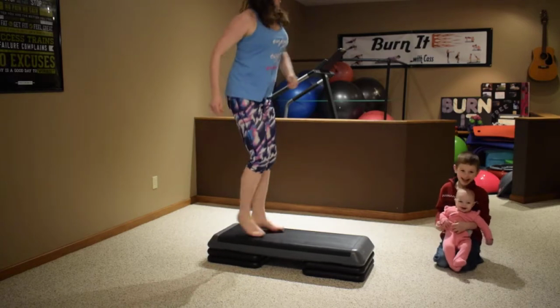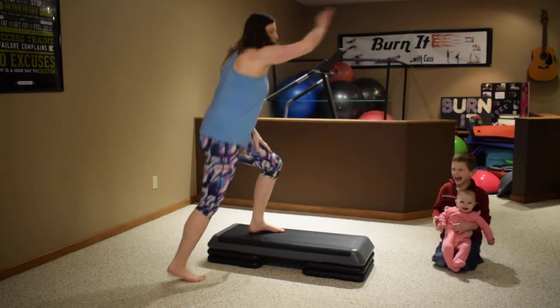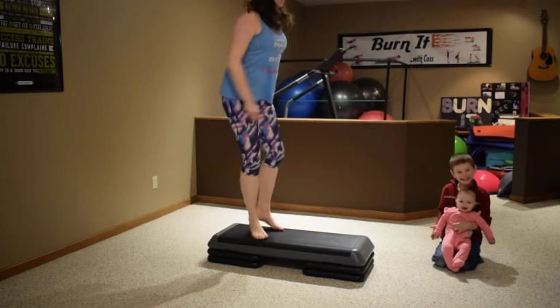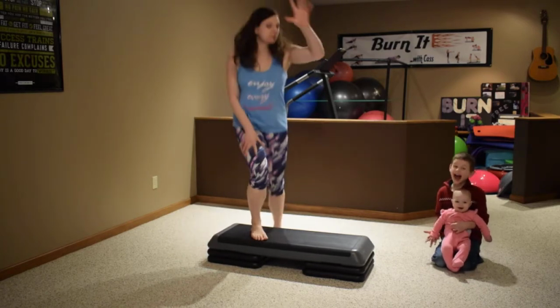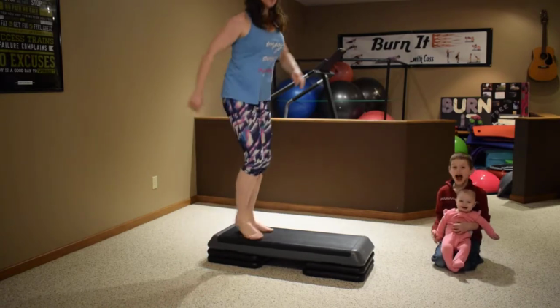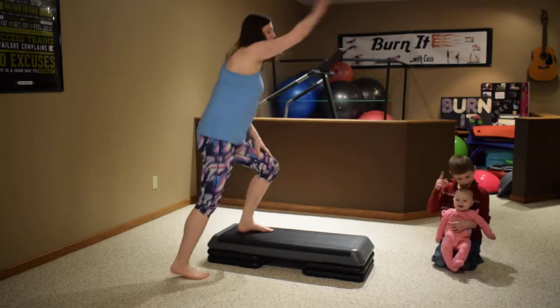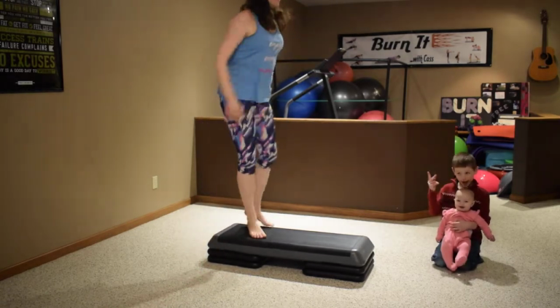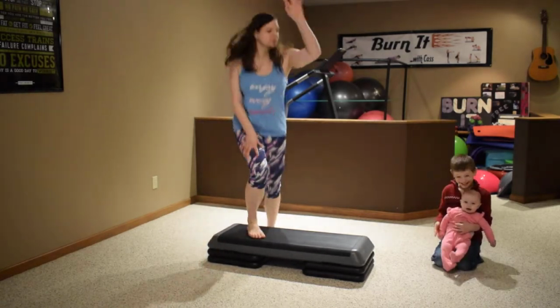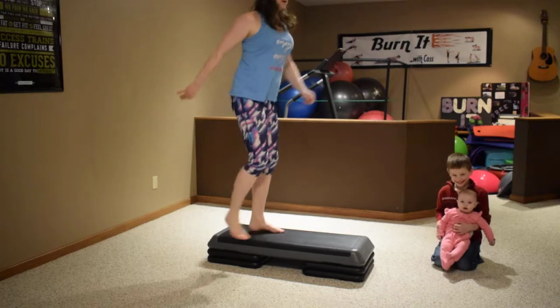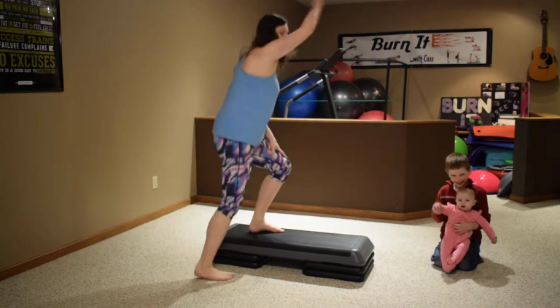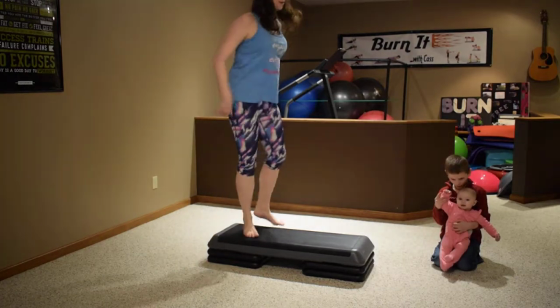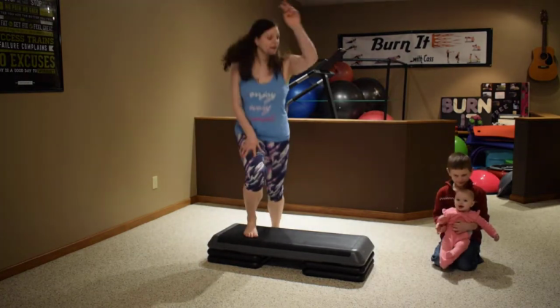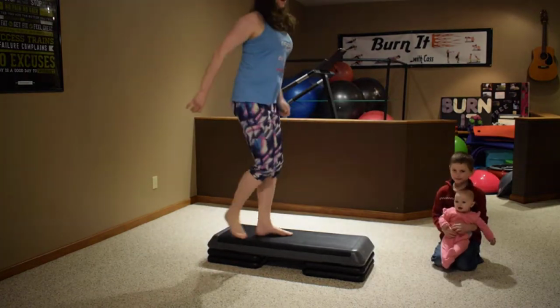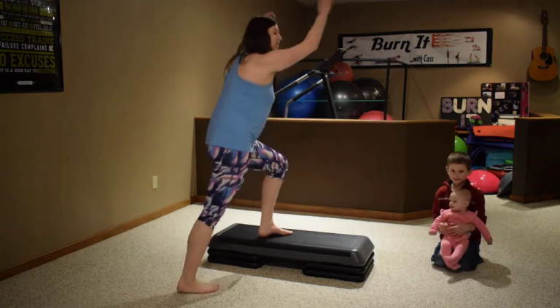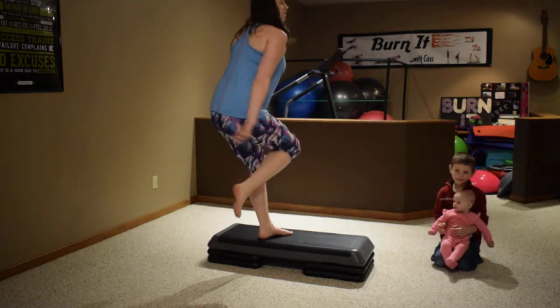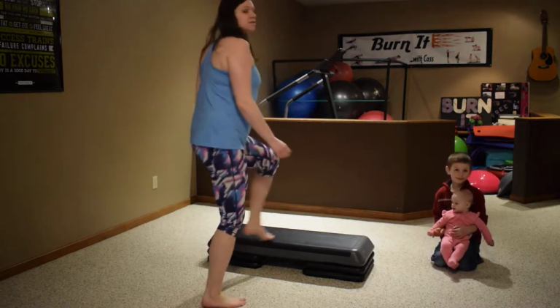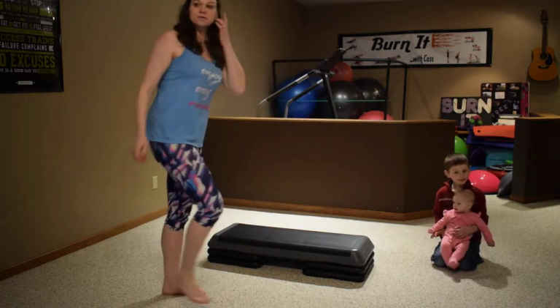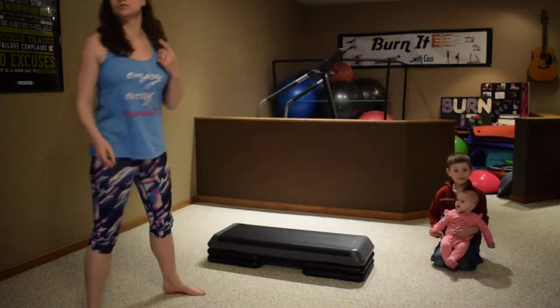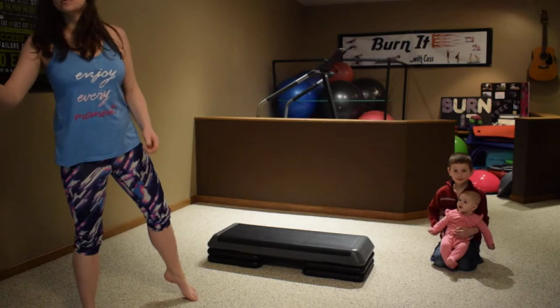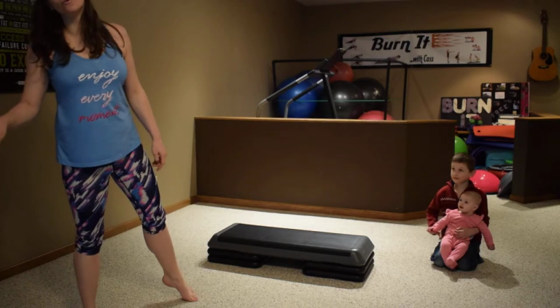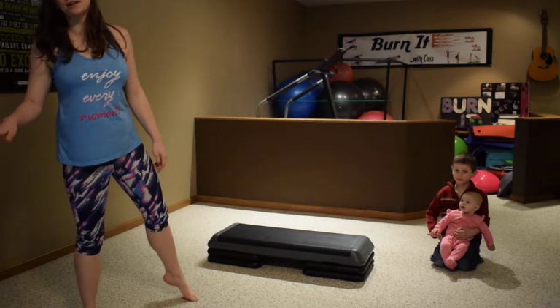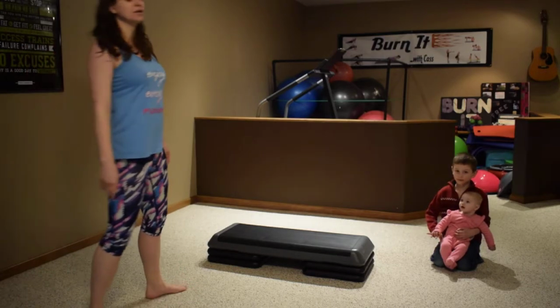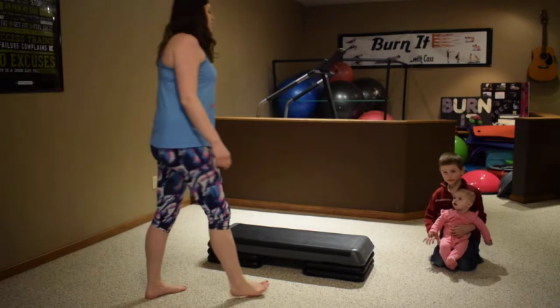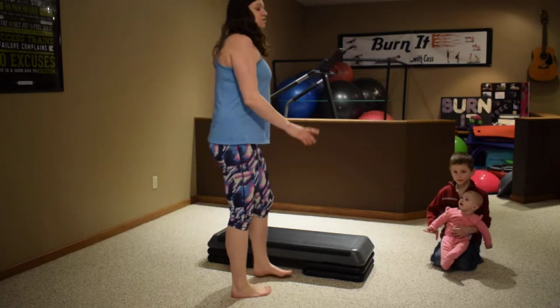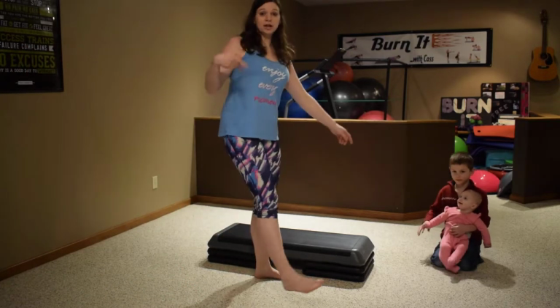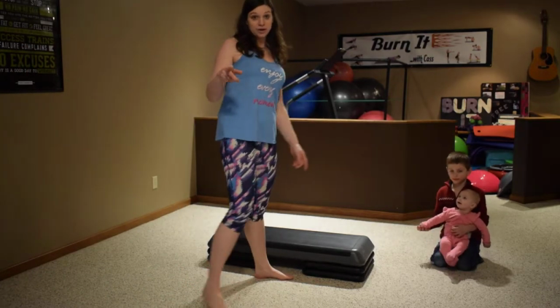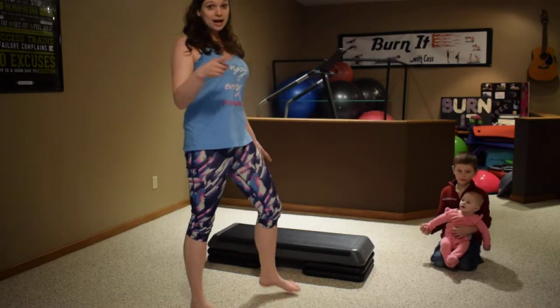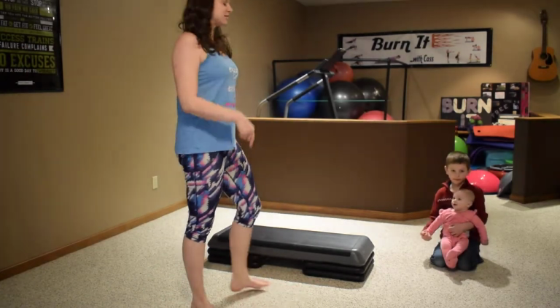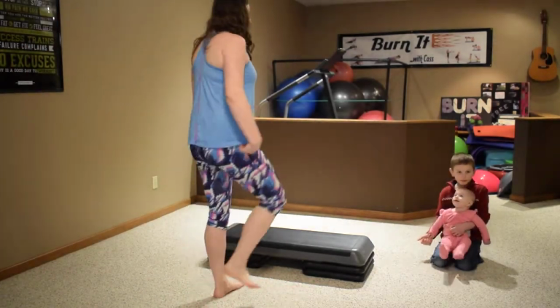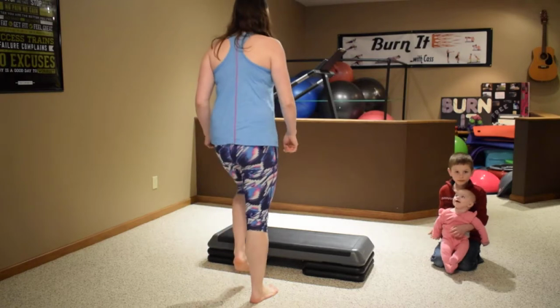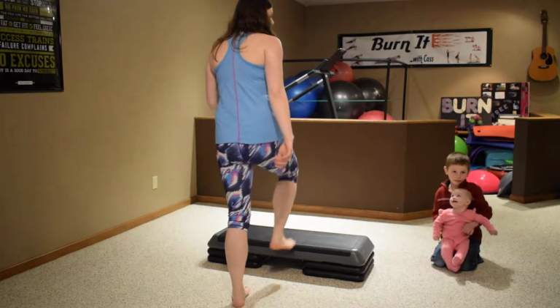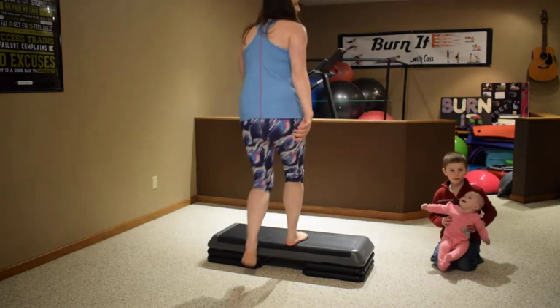Tap down — right and left, right and left: five, six, seven, and eight. Alright, so that's the routine. We'll do that one more time on that same side — basic.